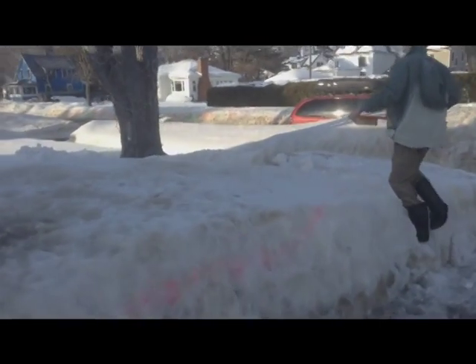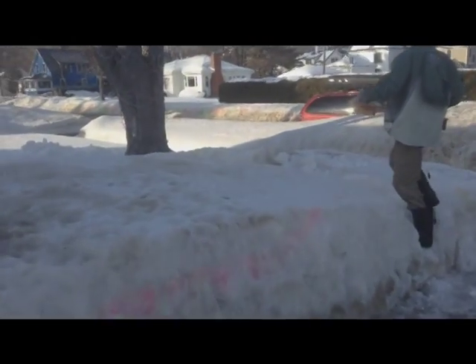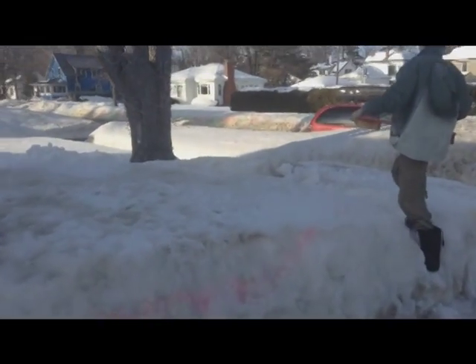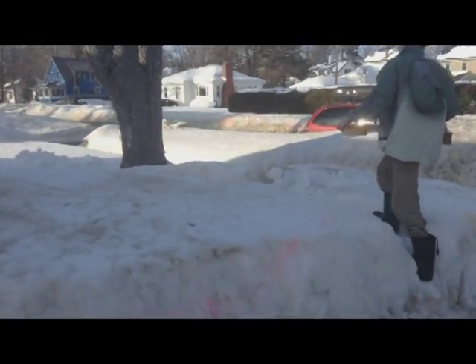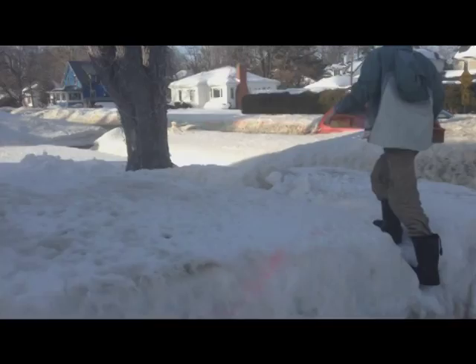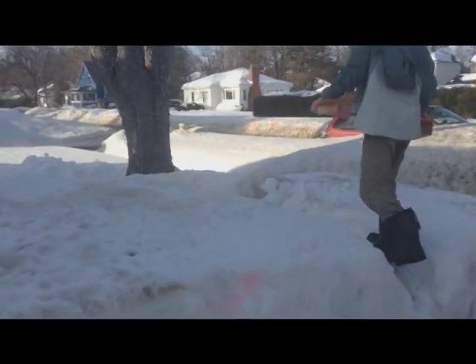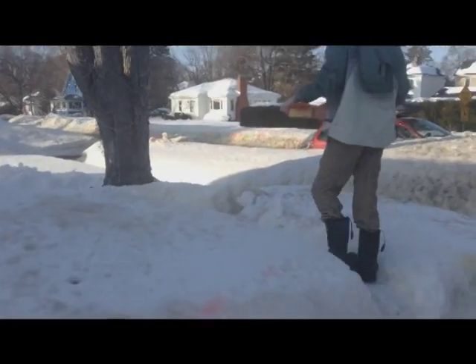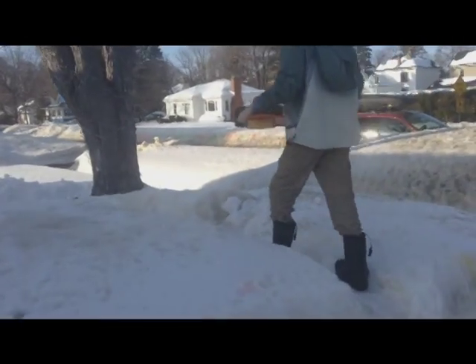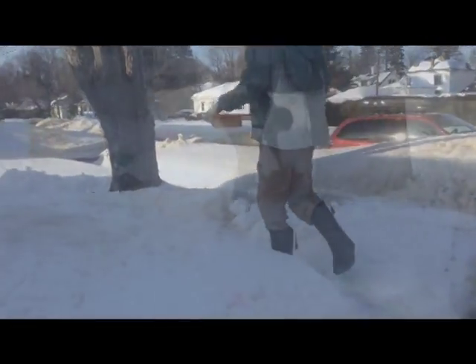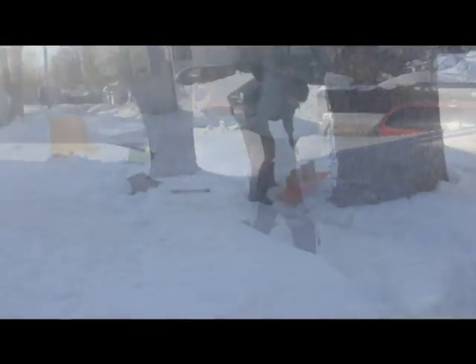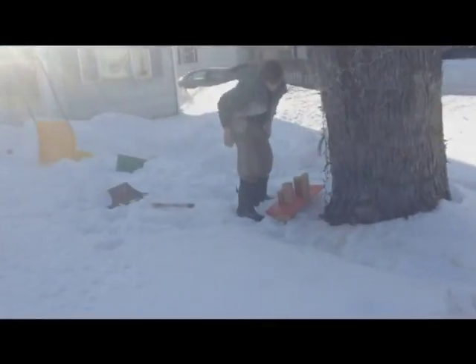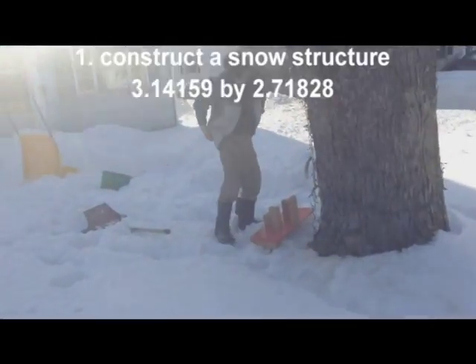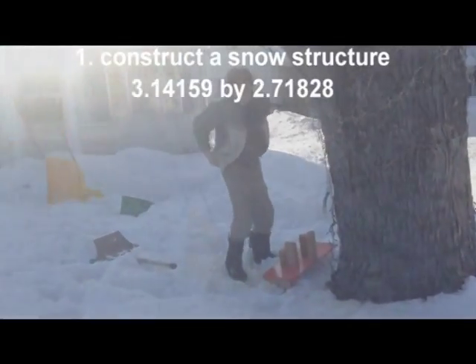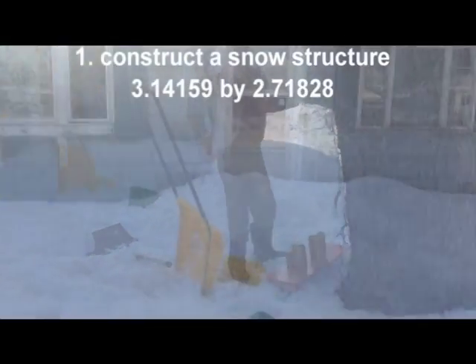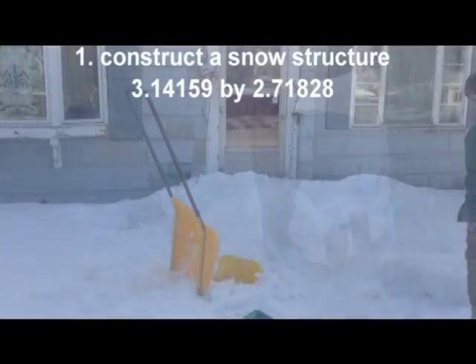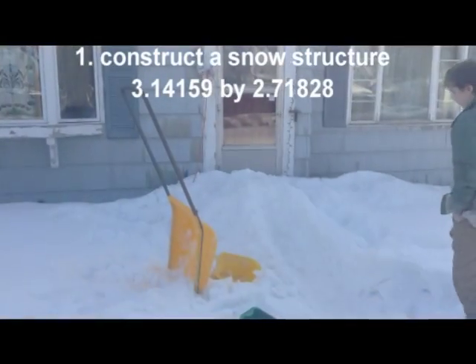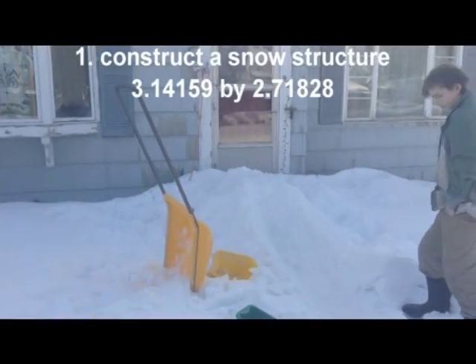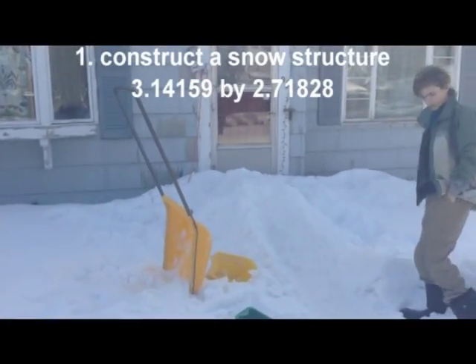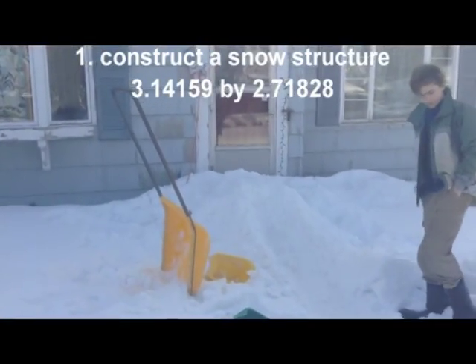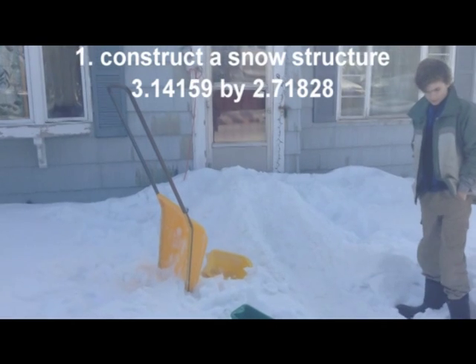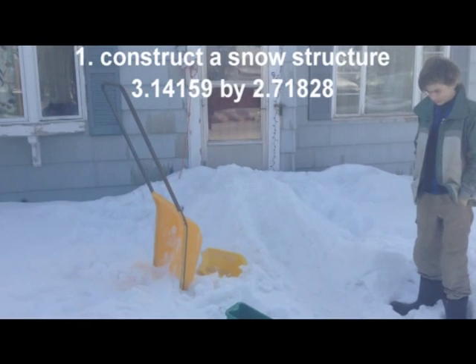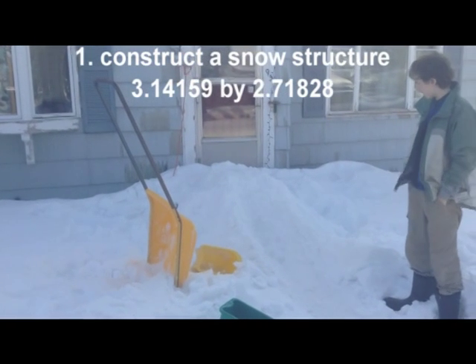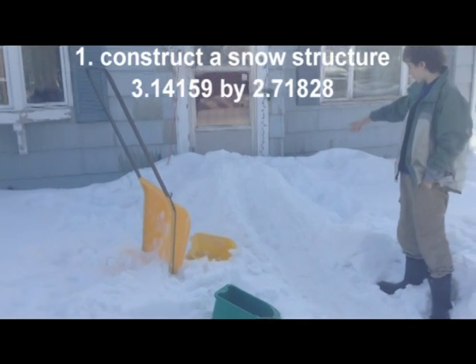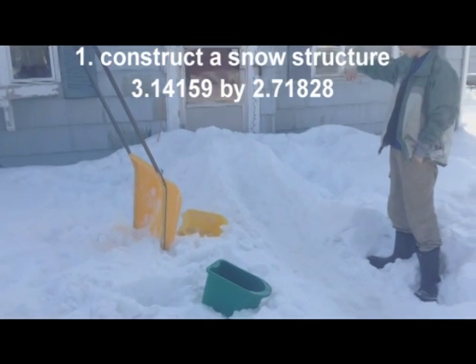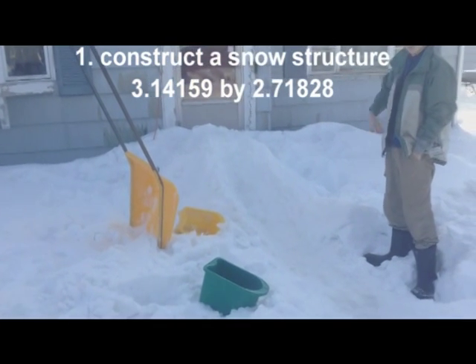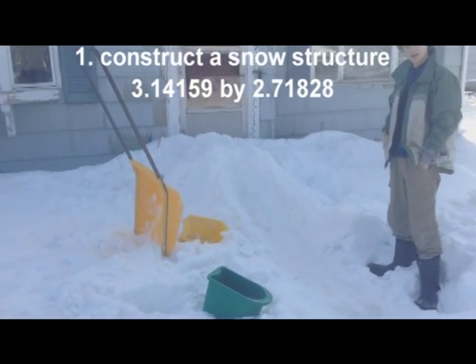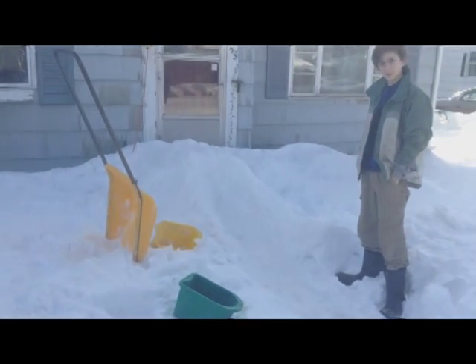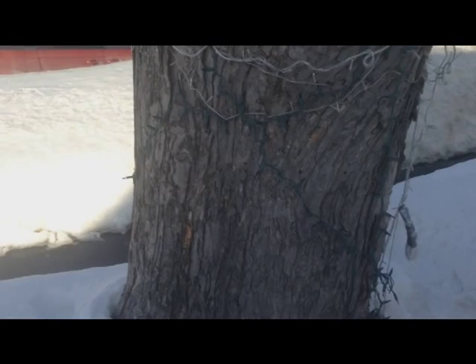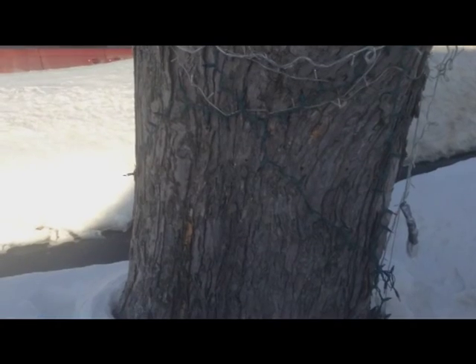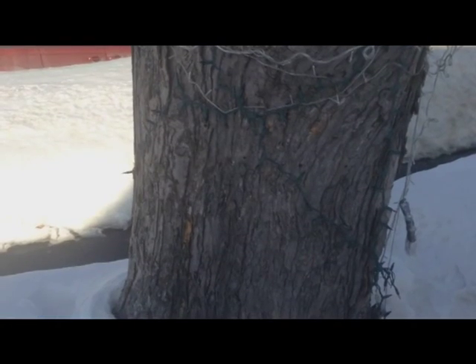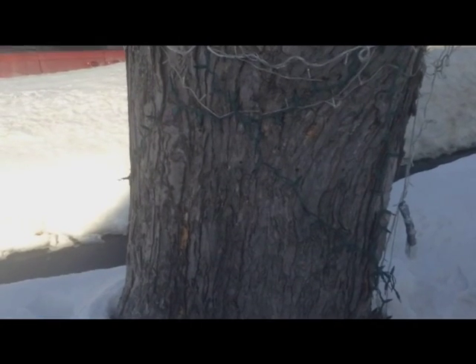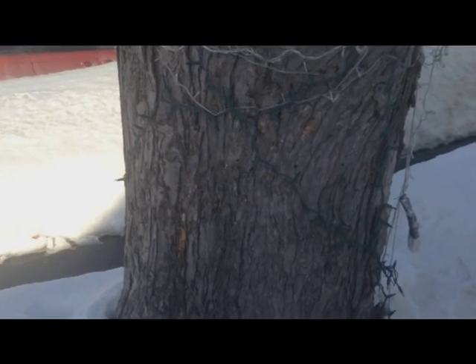First of all, it's very important to build an exact snow sculpture of the dimensions 3.14159 by 2.1769 right in front of your tree.